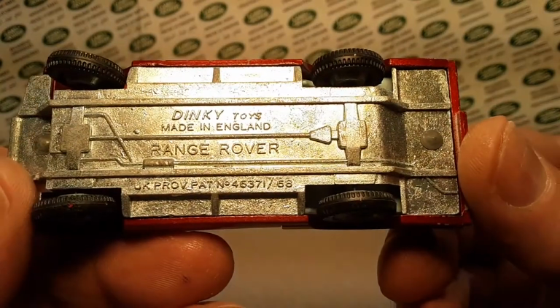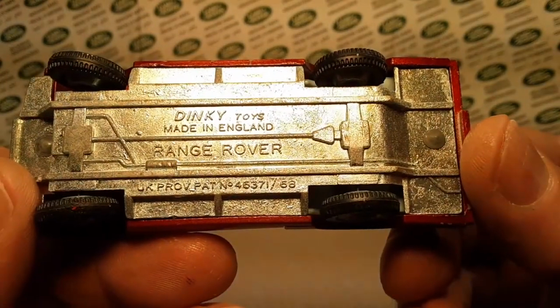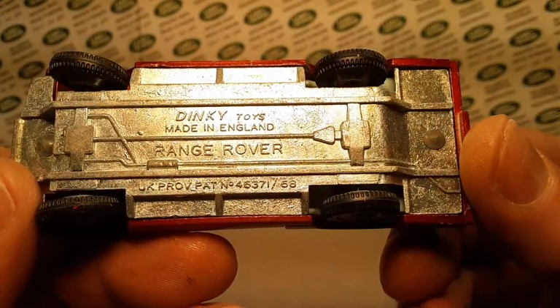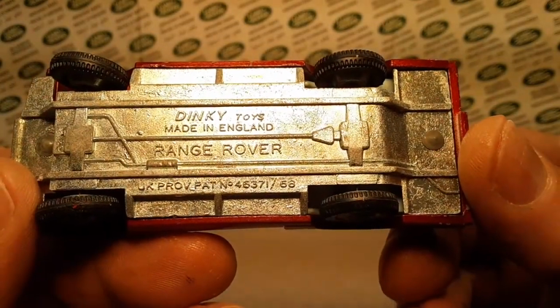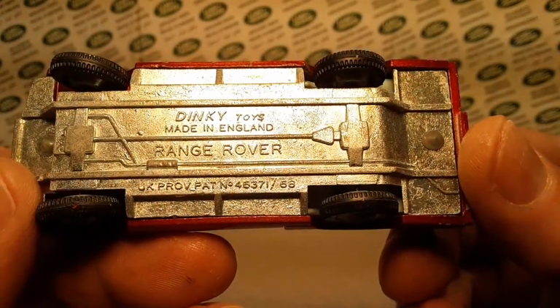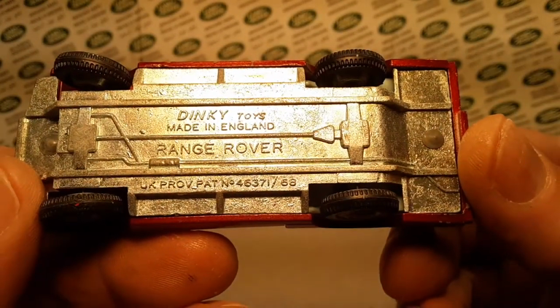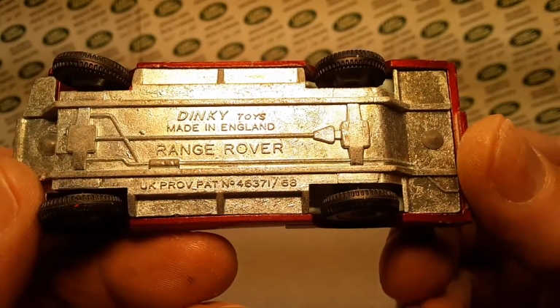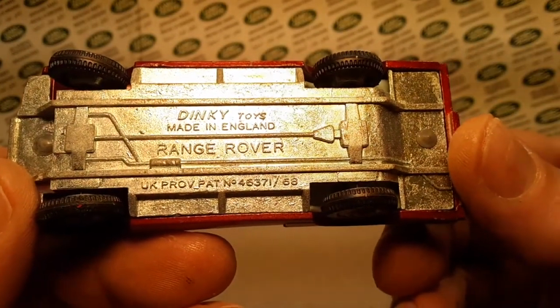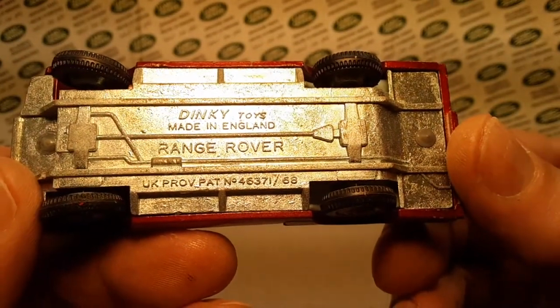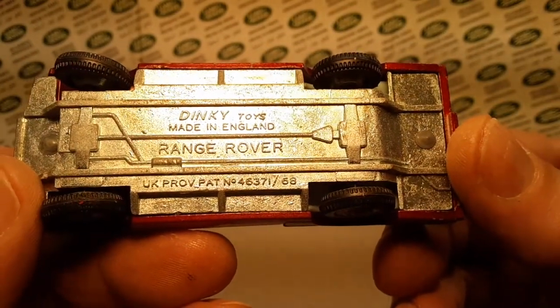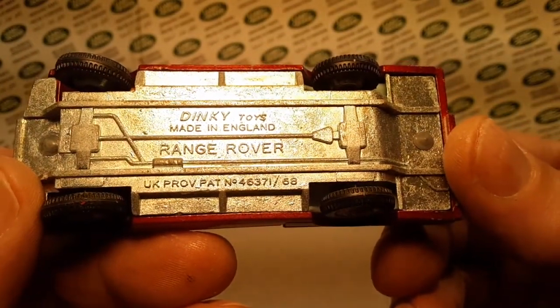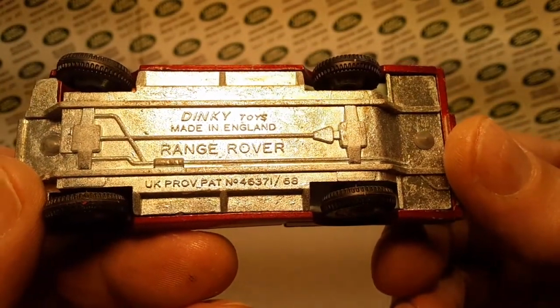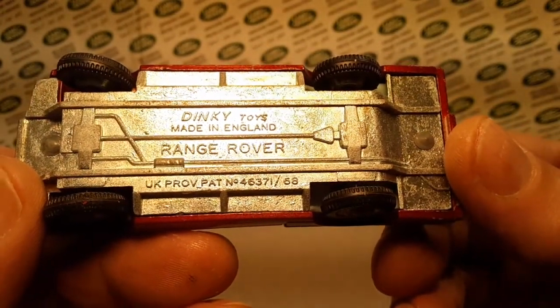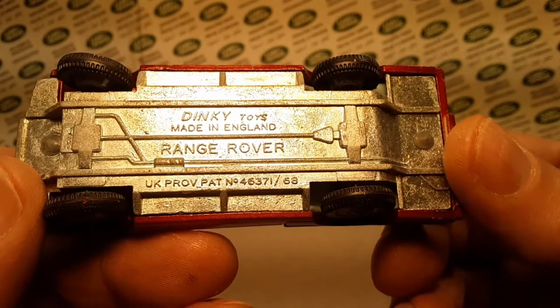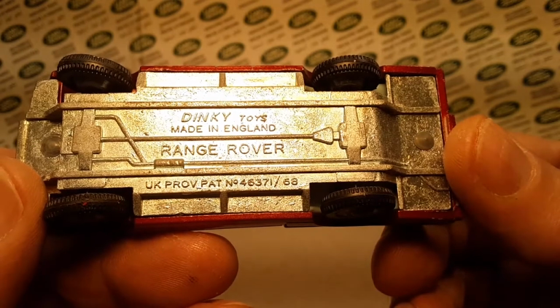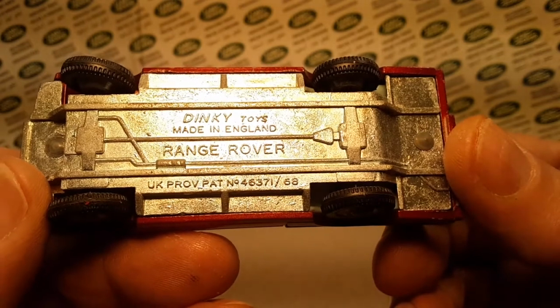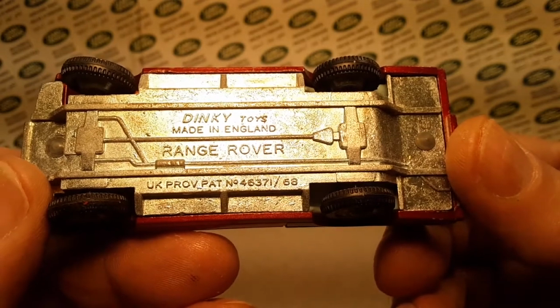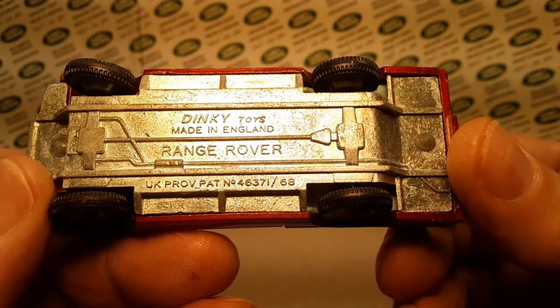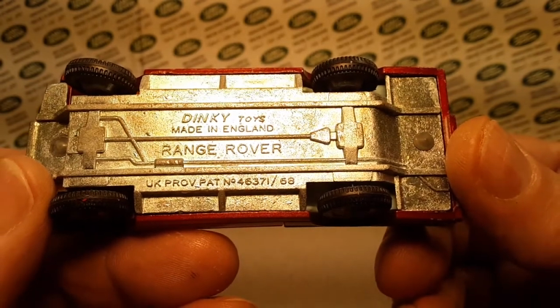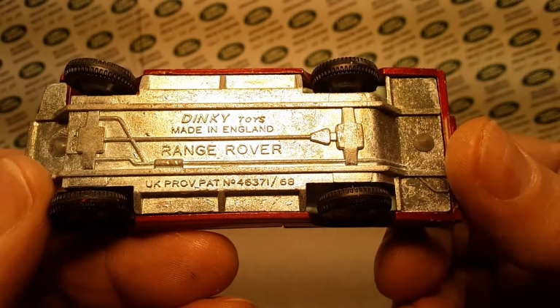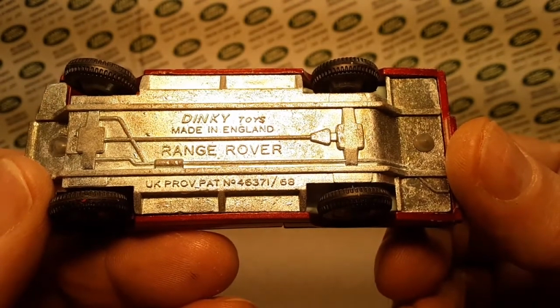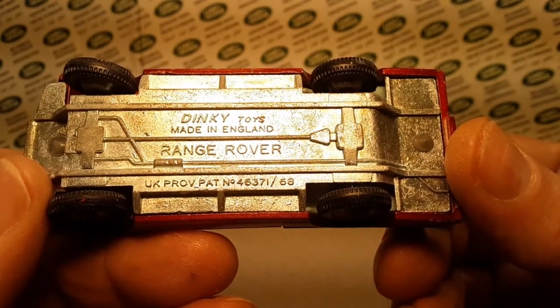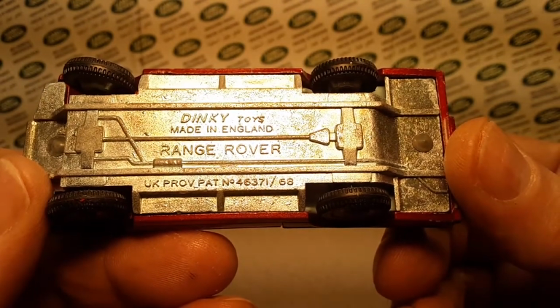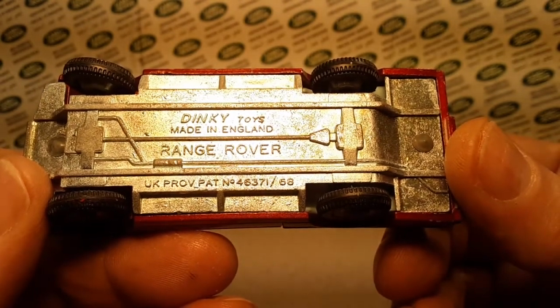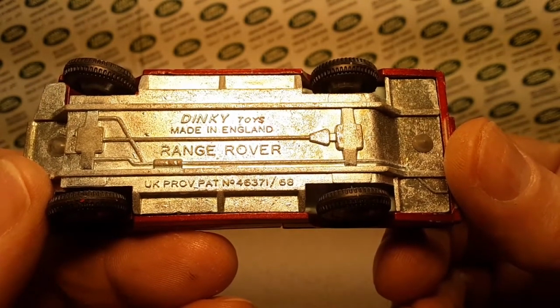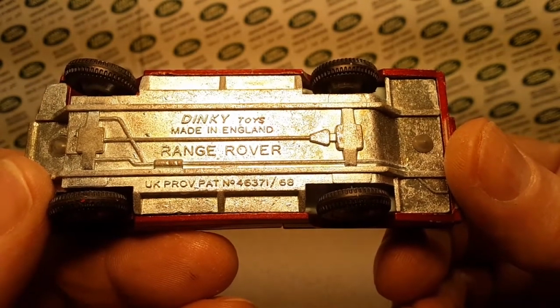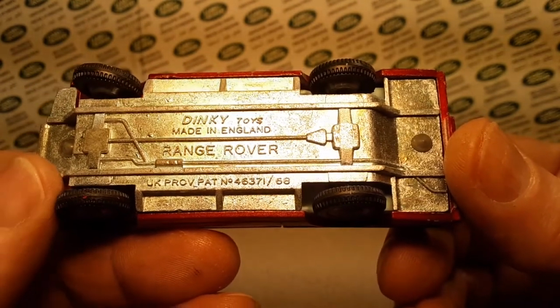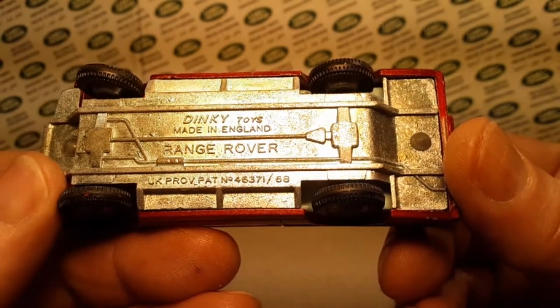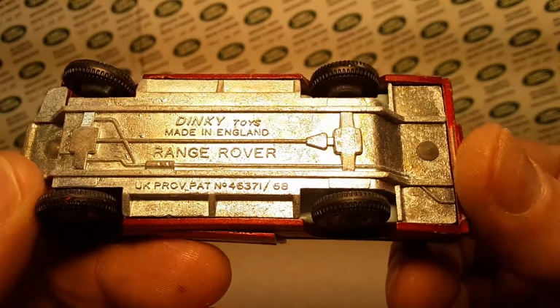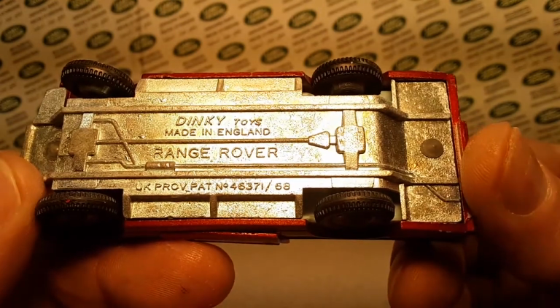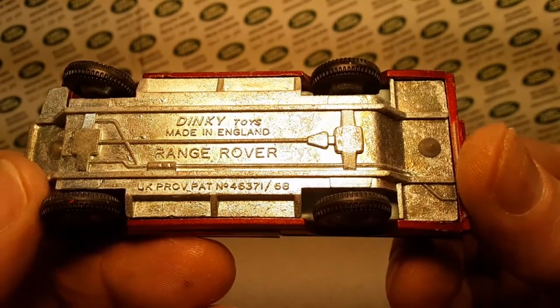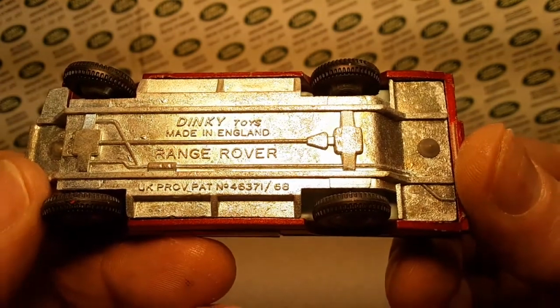She's a Dinky Toys, made in England, Range Rover, UK province, patent number 4637-0, and that's a 68.